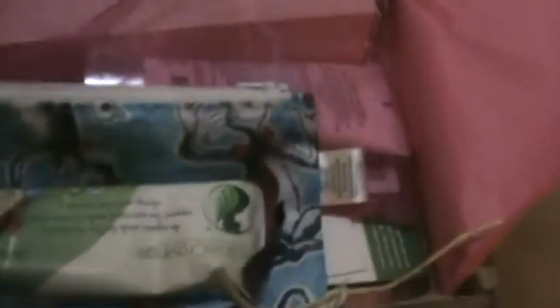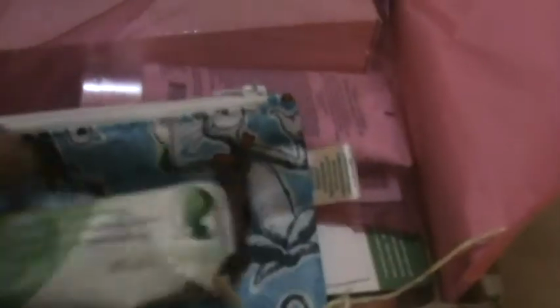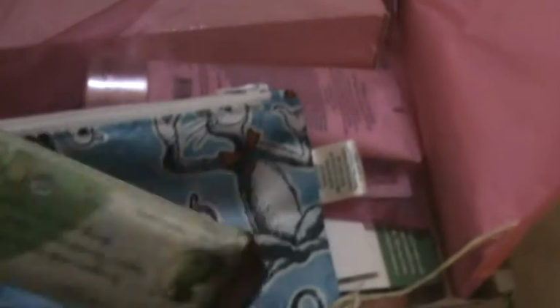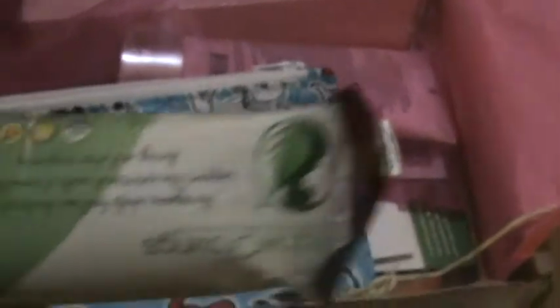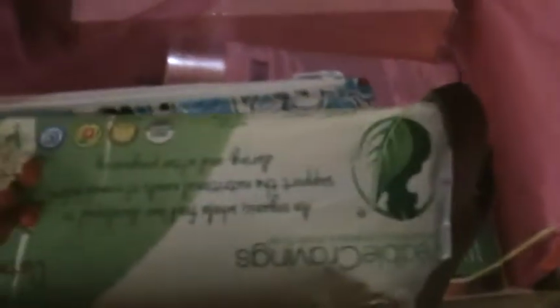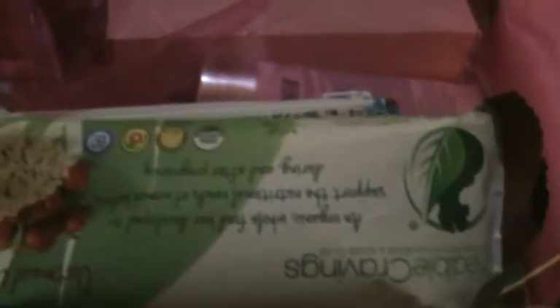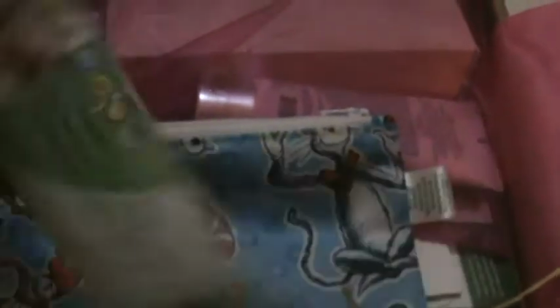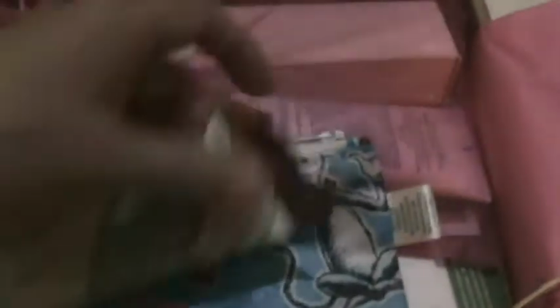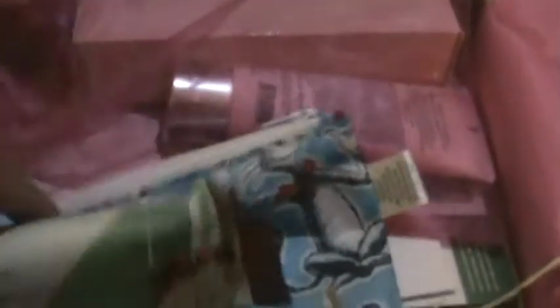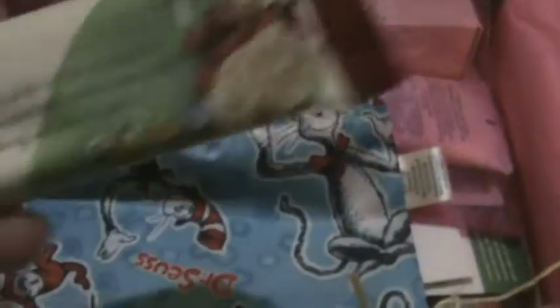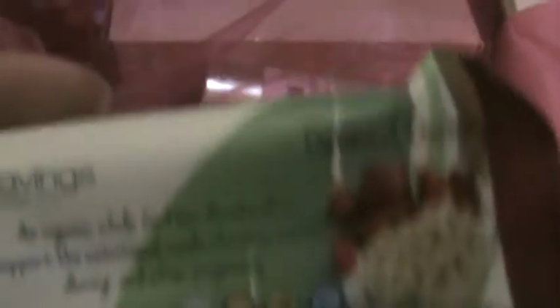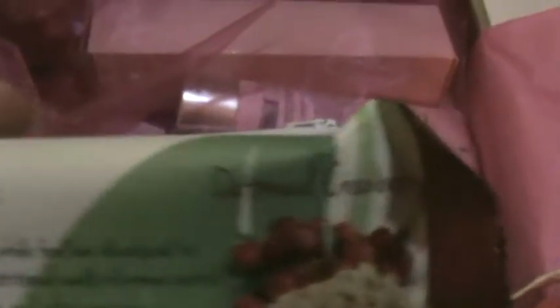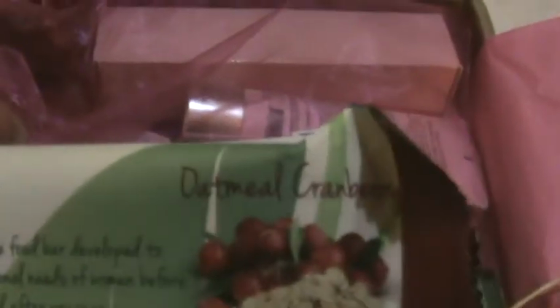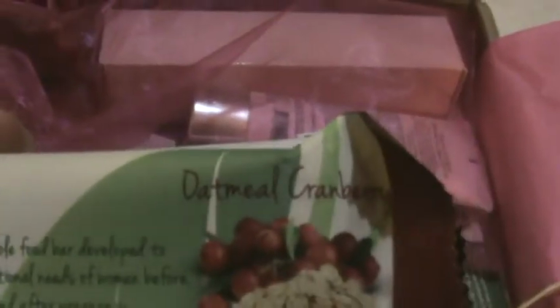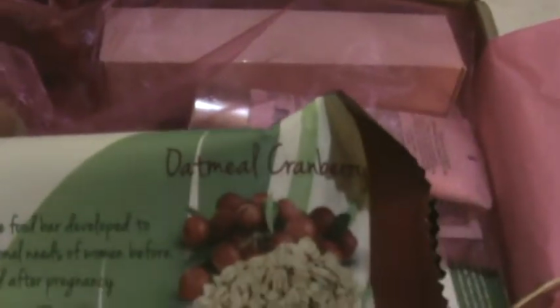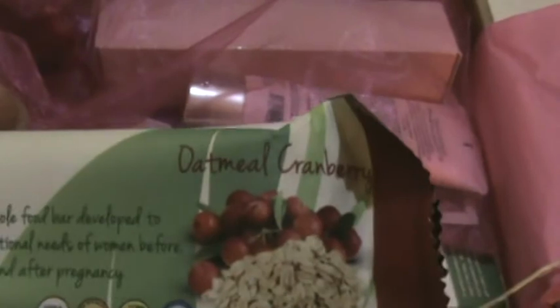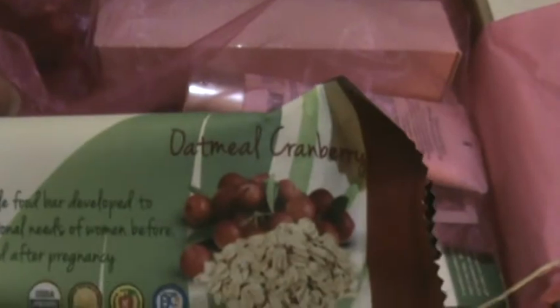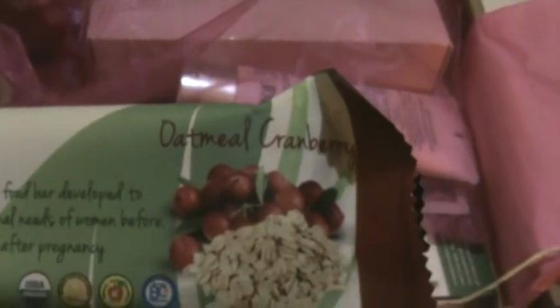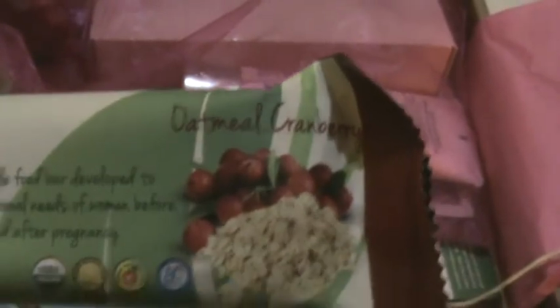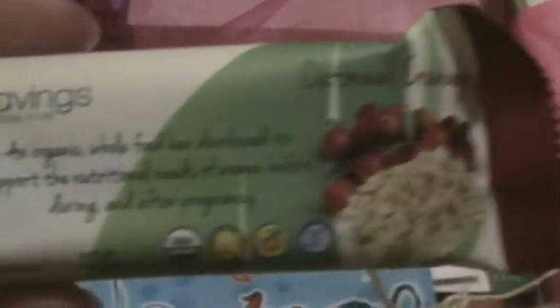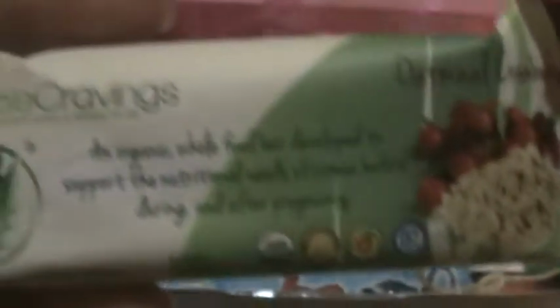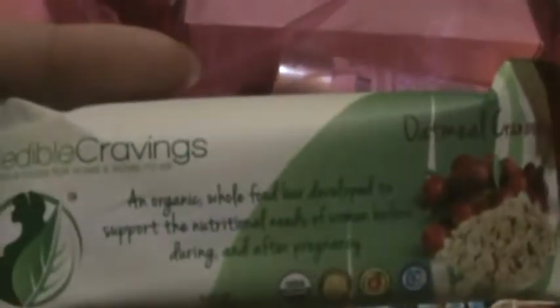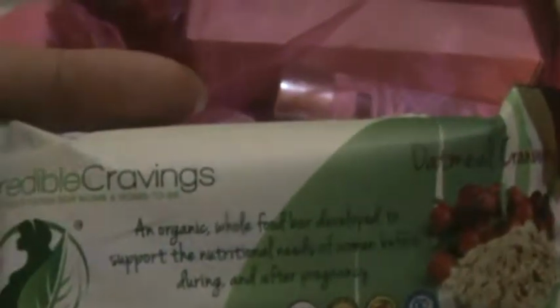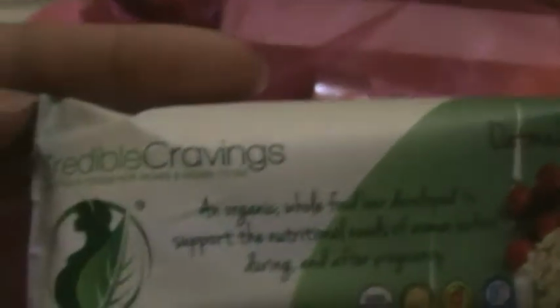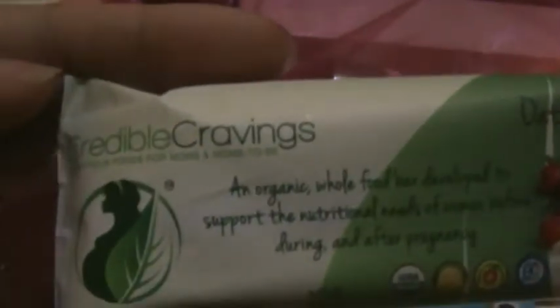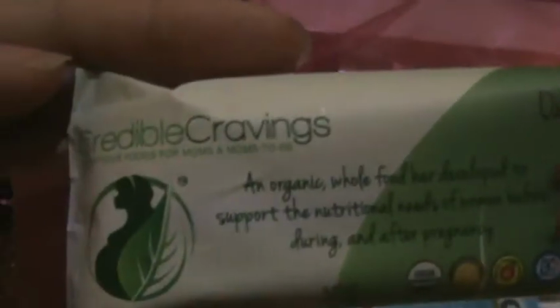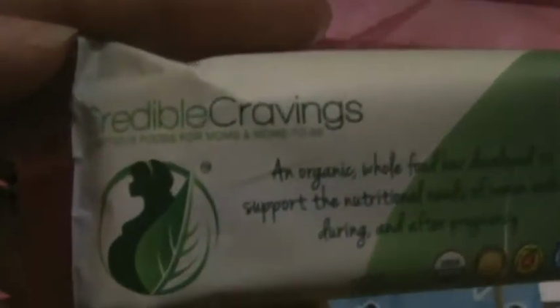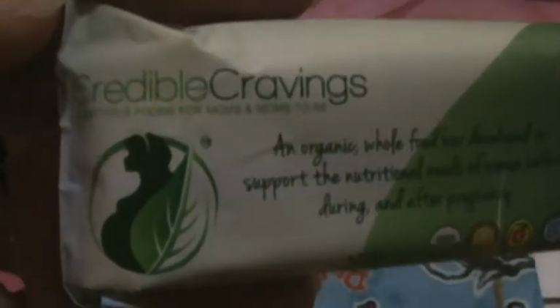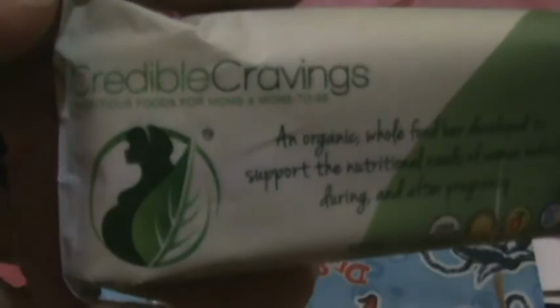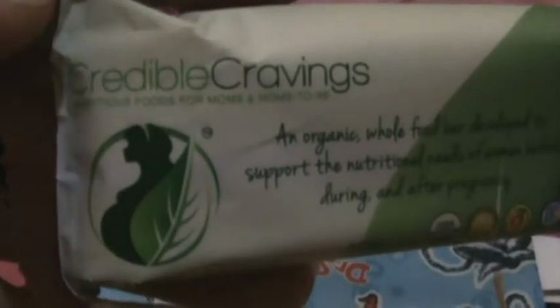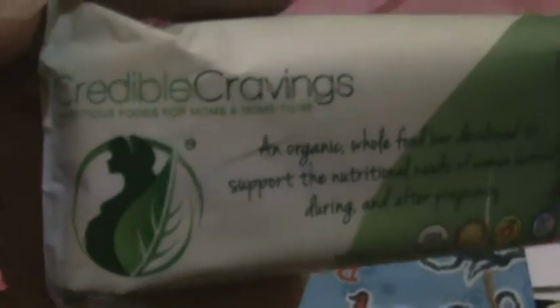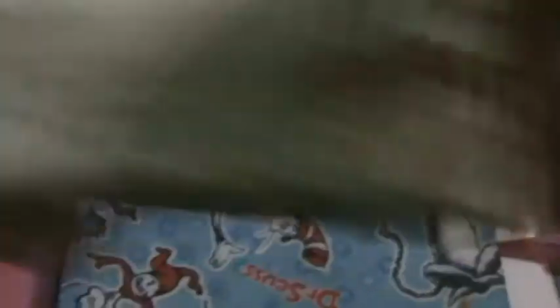This is a kind of a protein bag and it's made with oatmeal, which is great for milk production, so I will give this a try. It's from Credible Cravings.